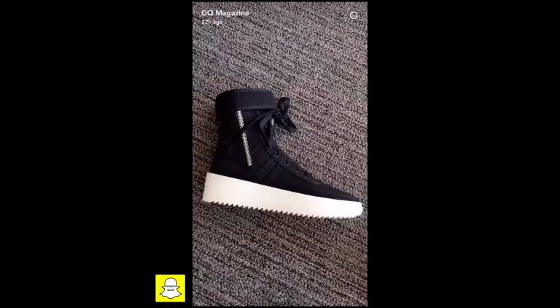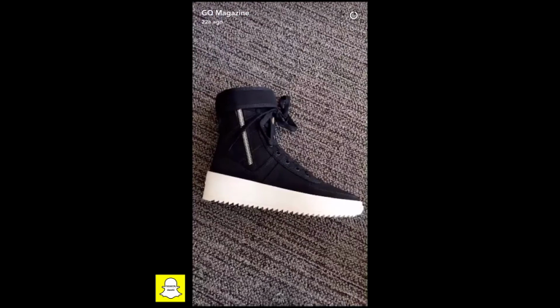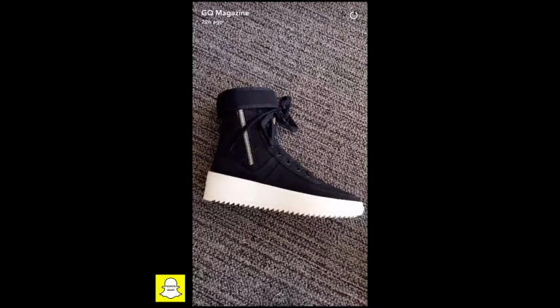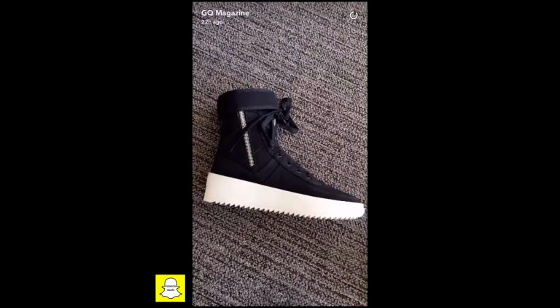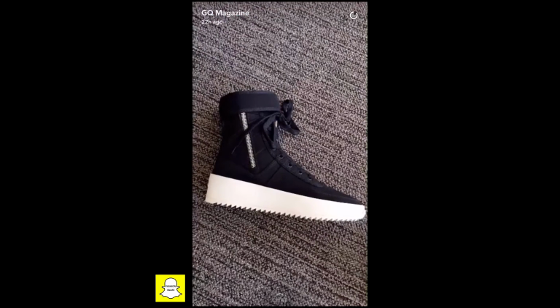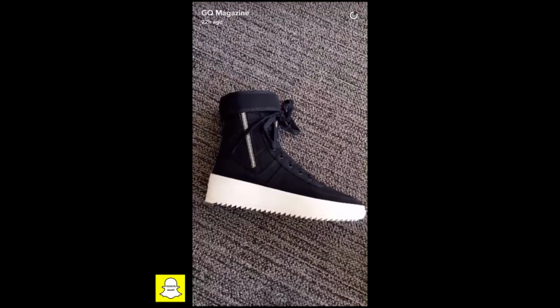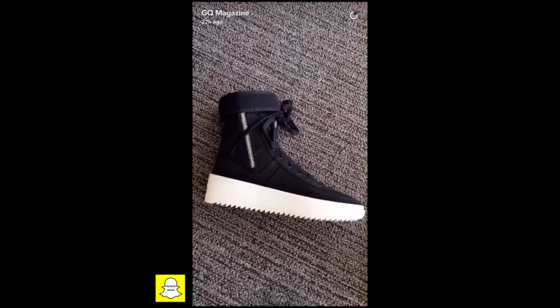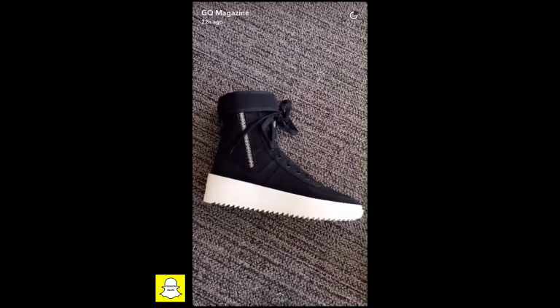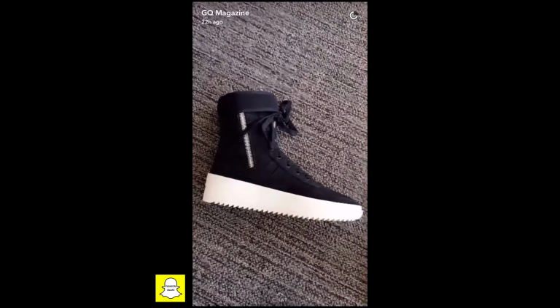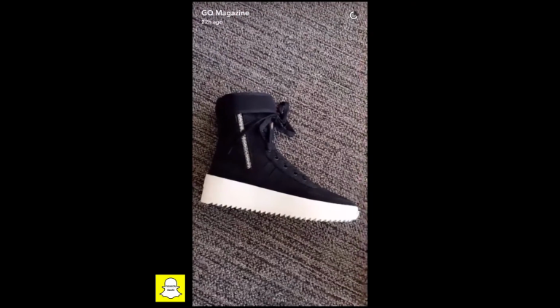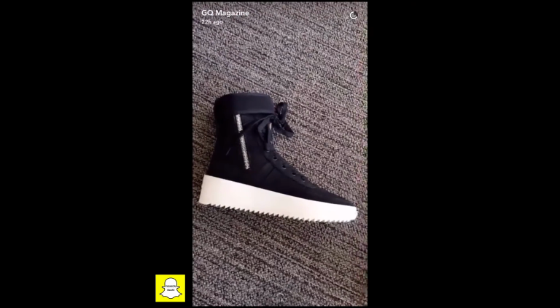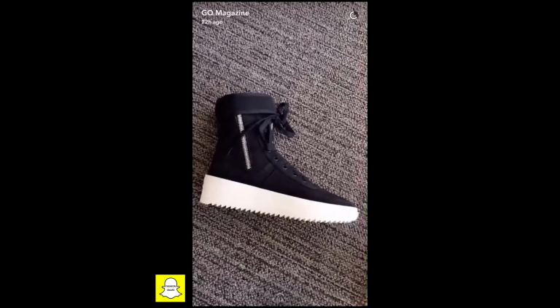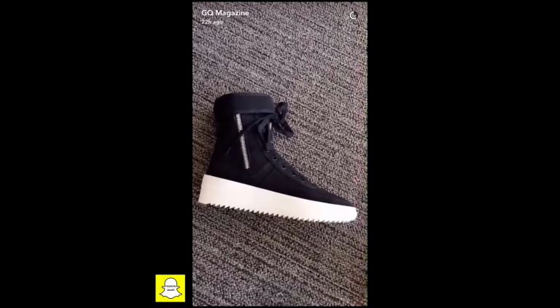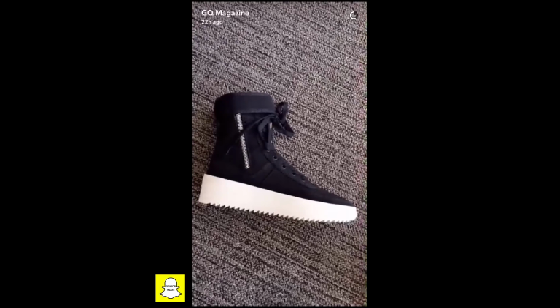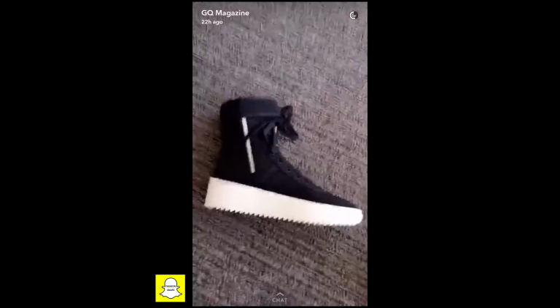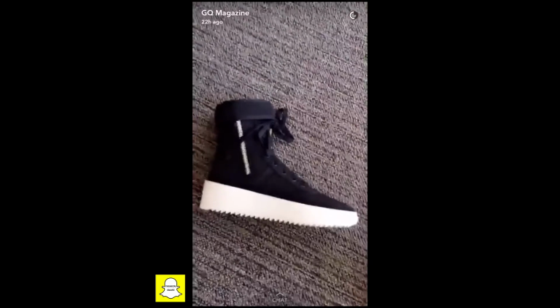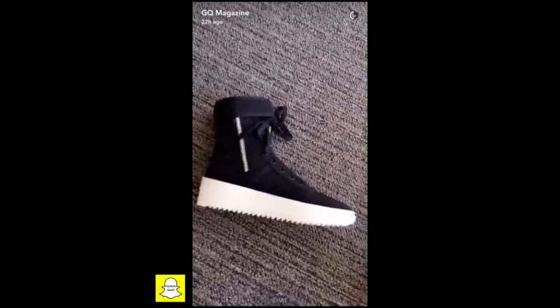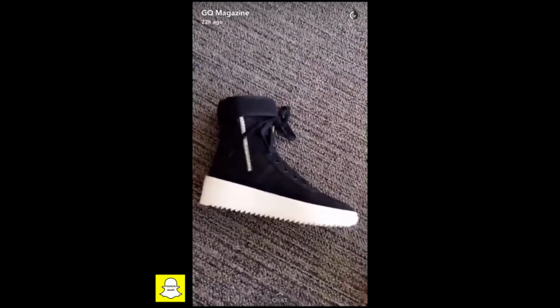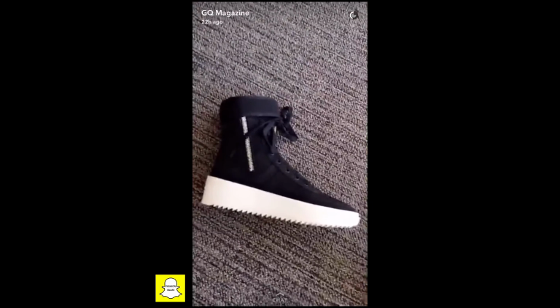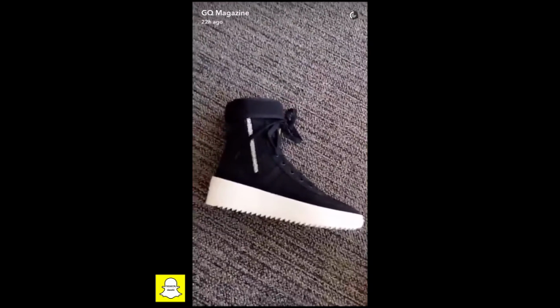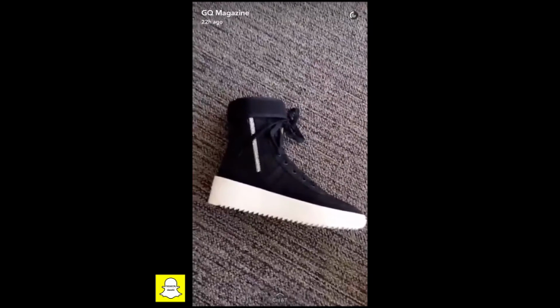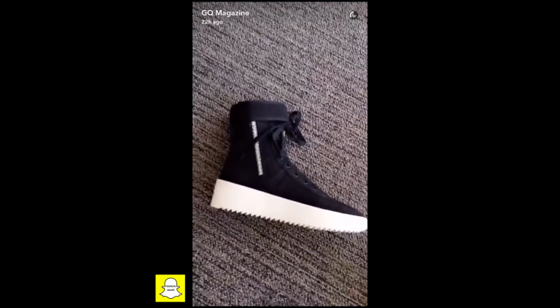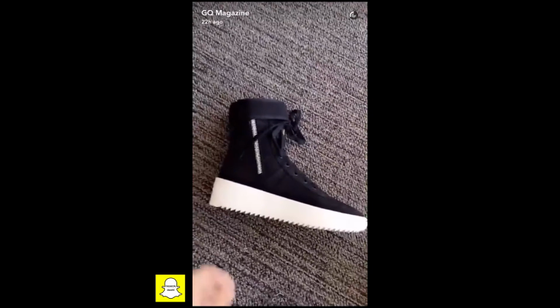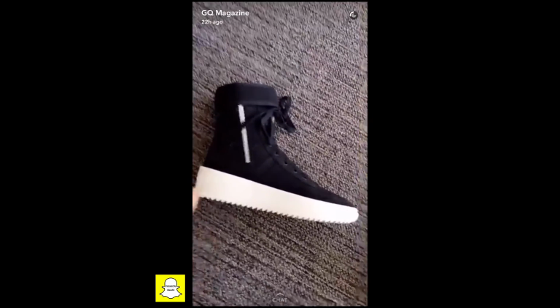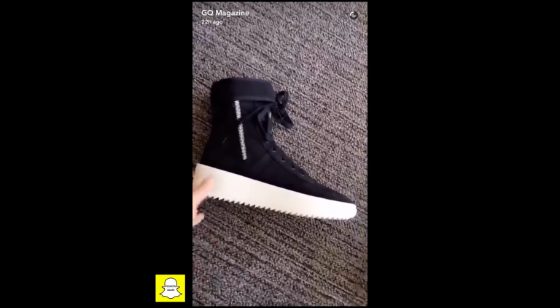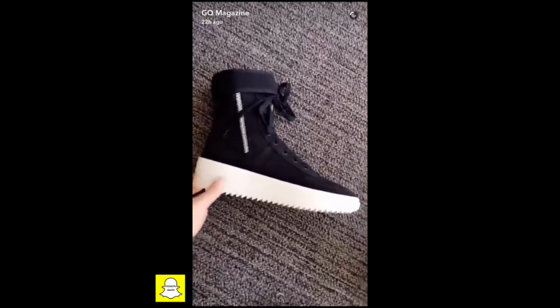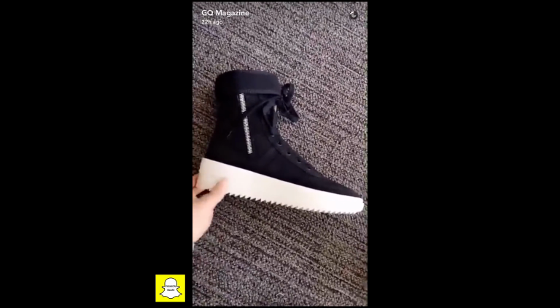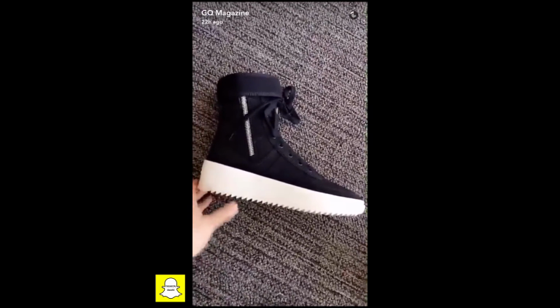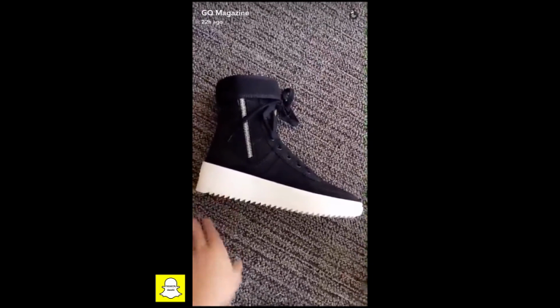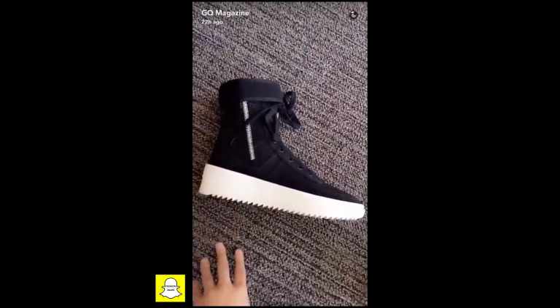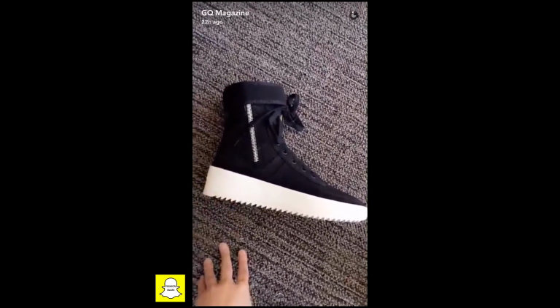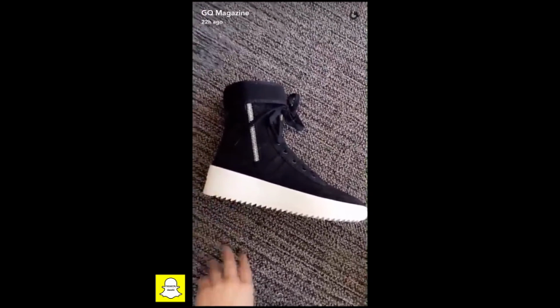Alright everyone, so here you have it — it's what's called the Military Sneaker. It's the first sneaker from Fear of God ever, and it's a super high top sneaker inspired by military boots. Super awesome.